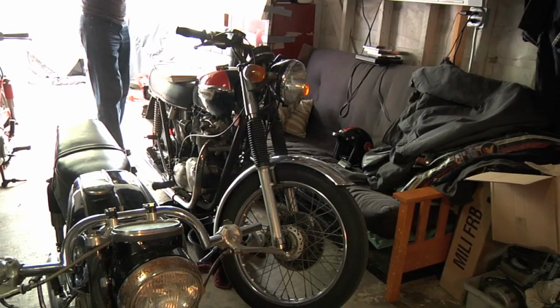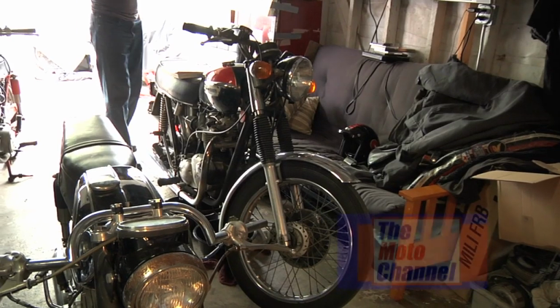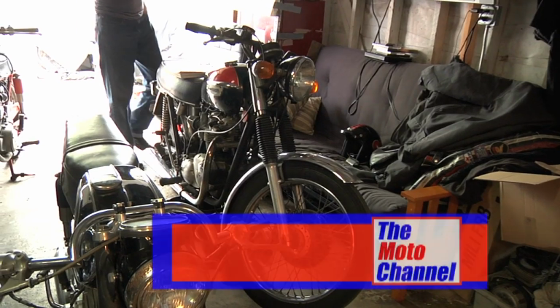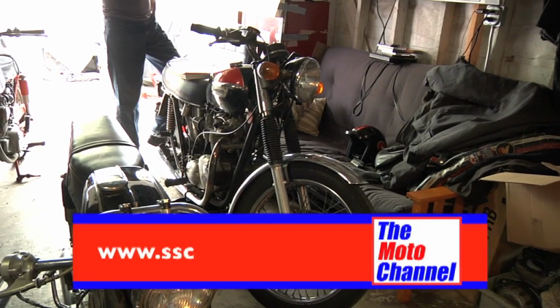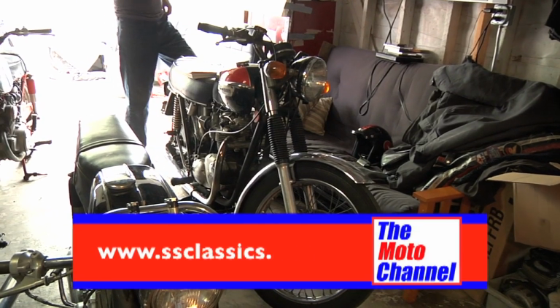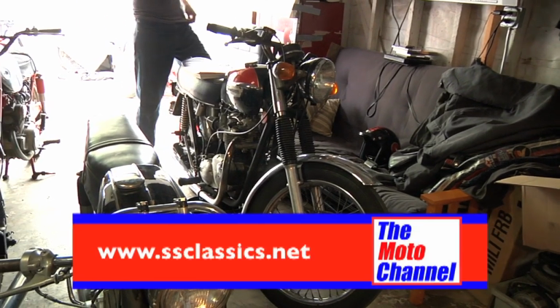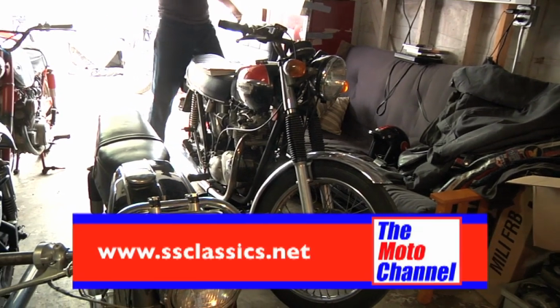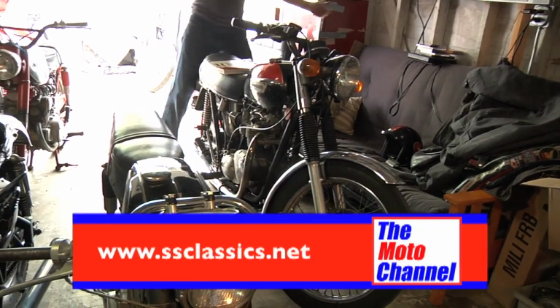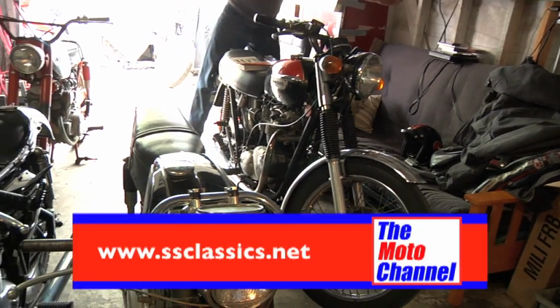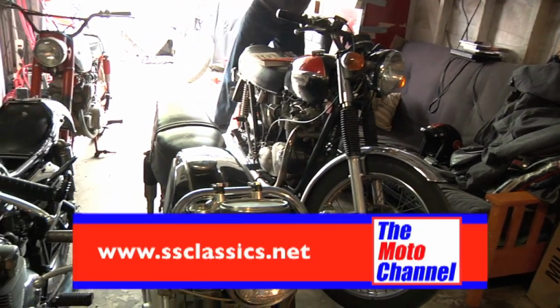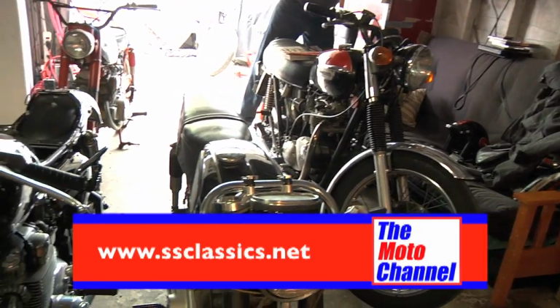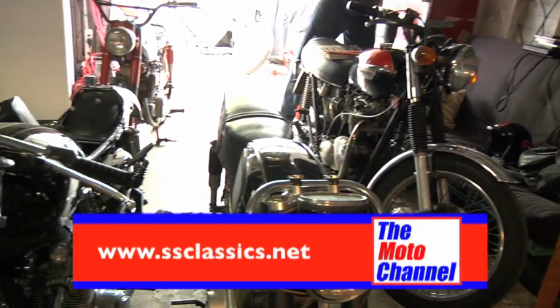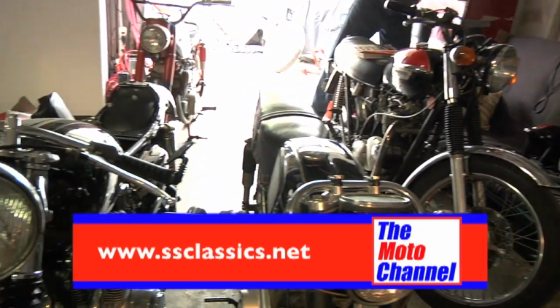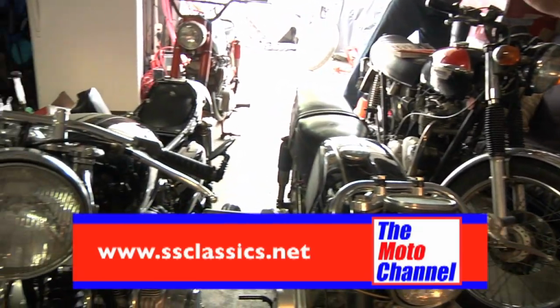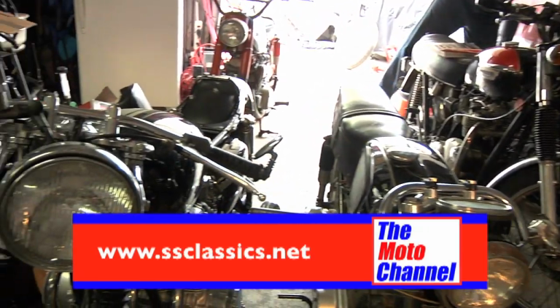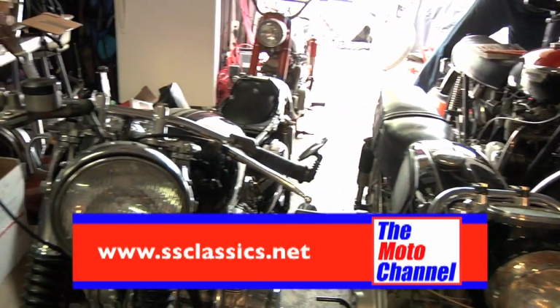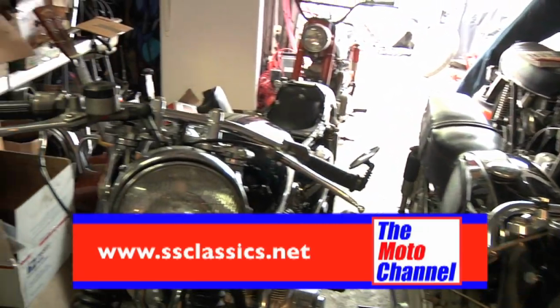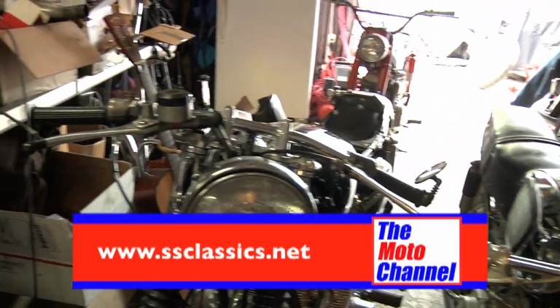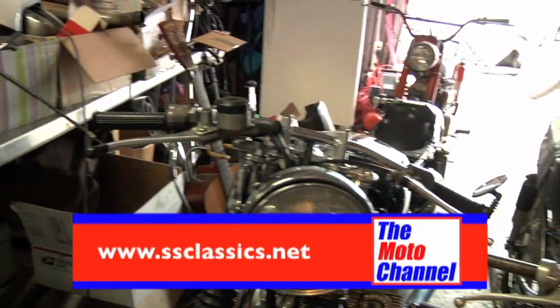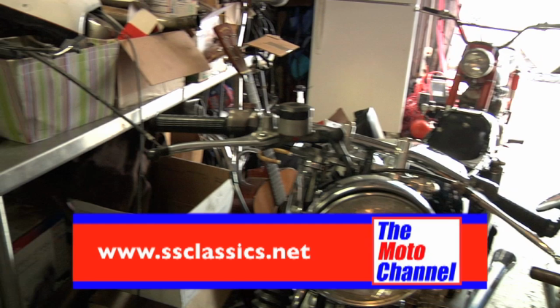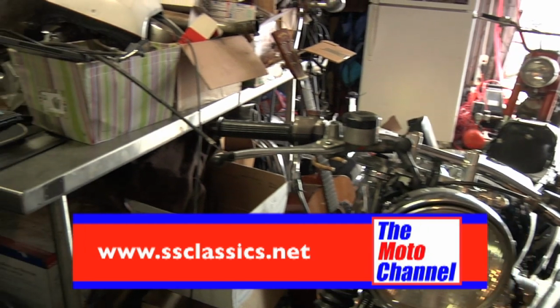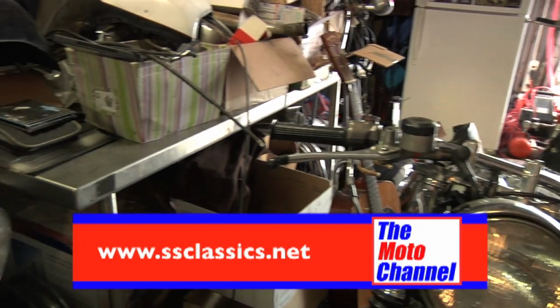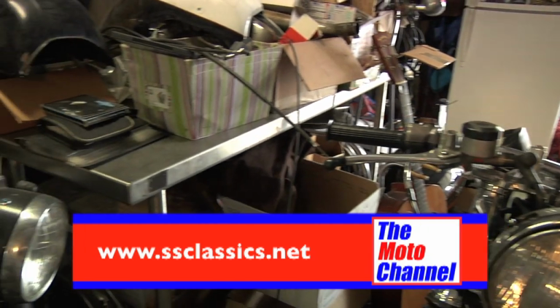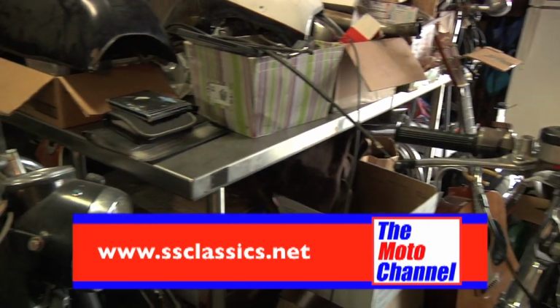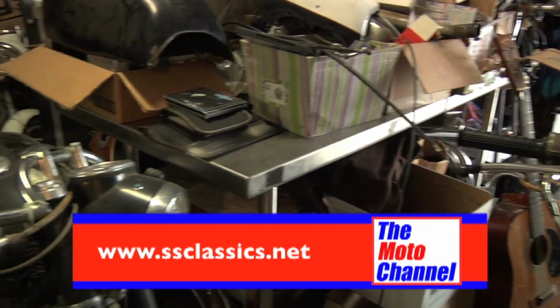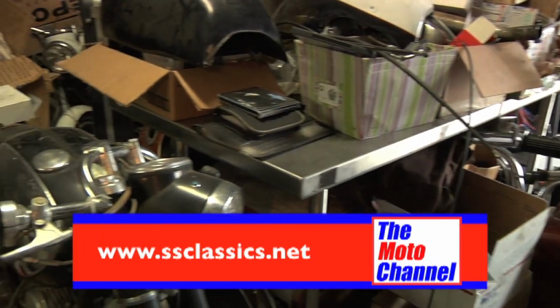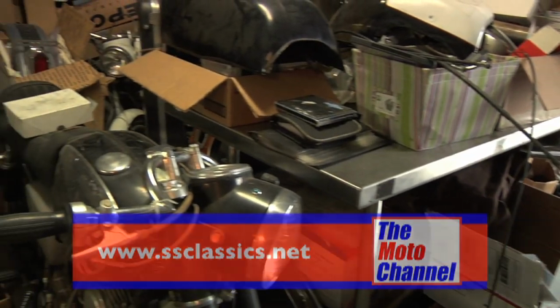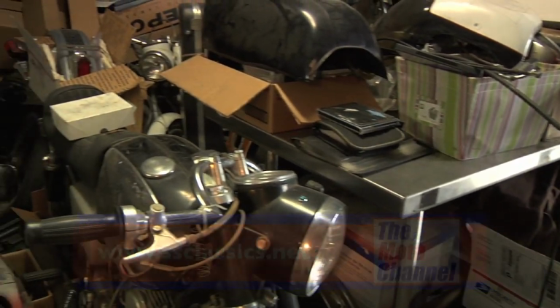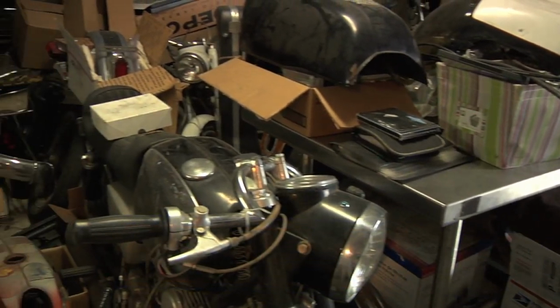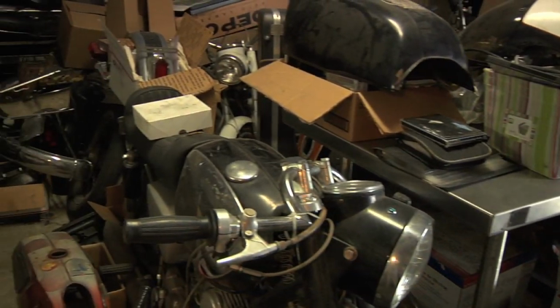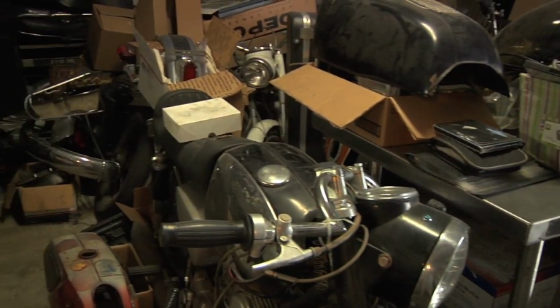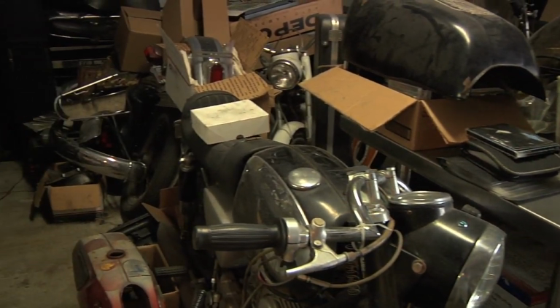If you would like to contact Shannon directly, visit his shop's website at www.ssclassics.net.